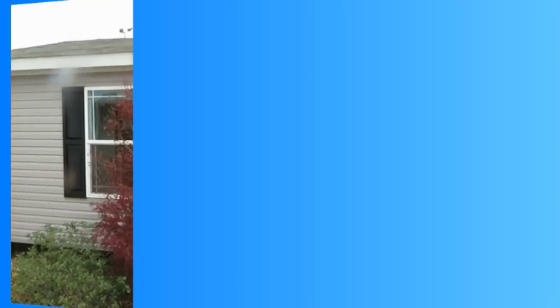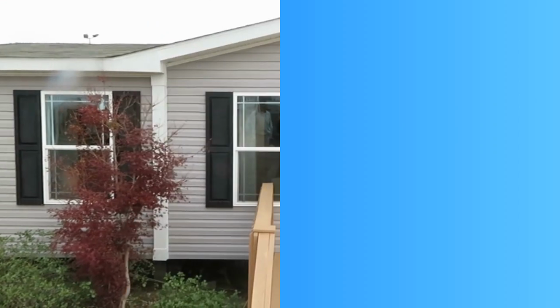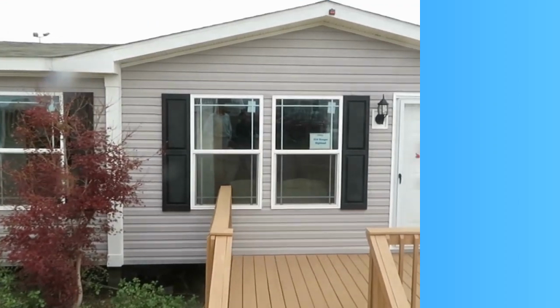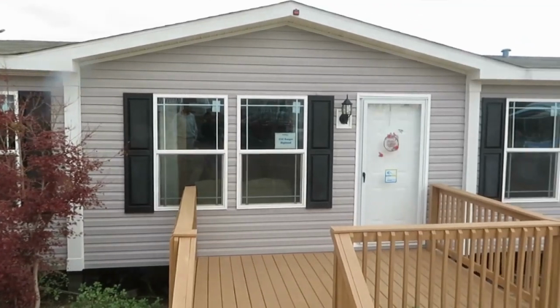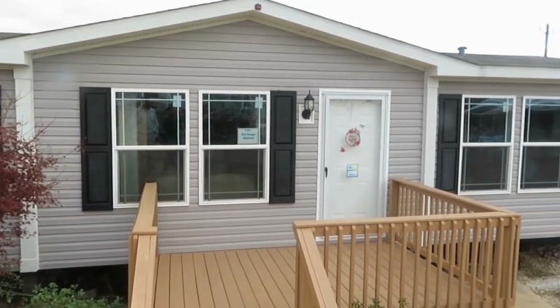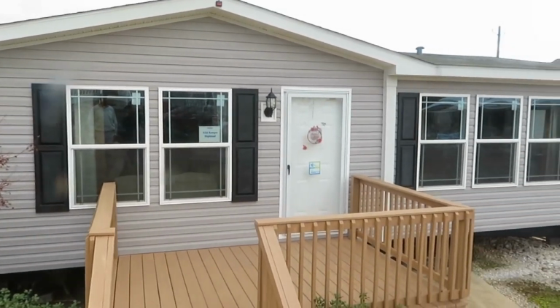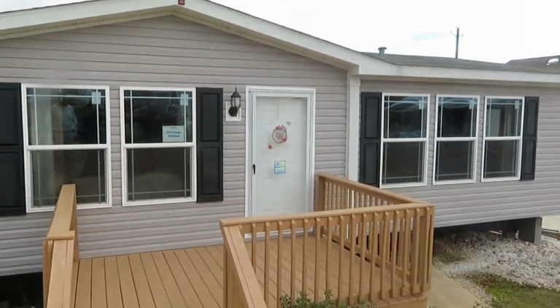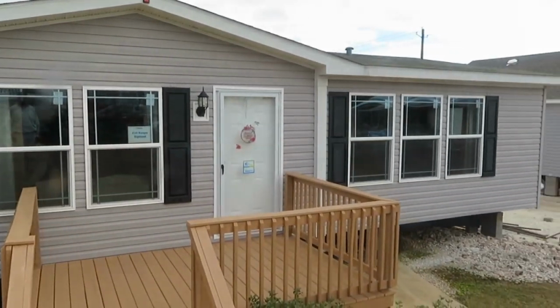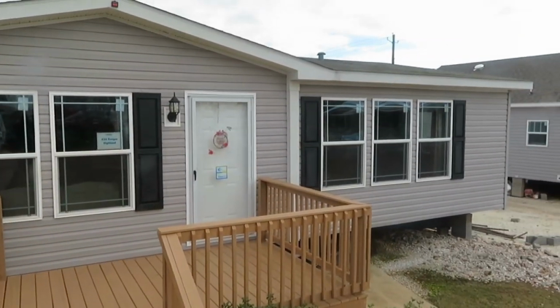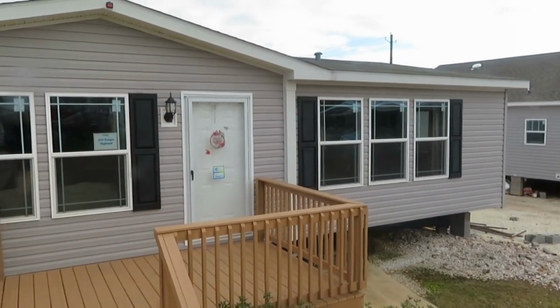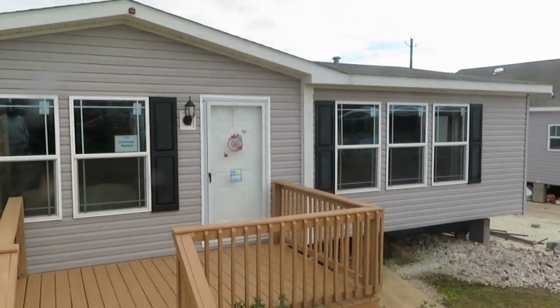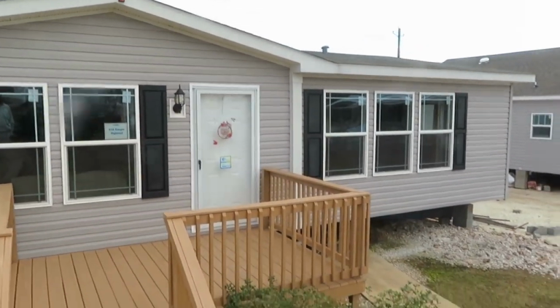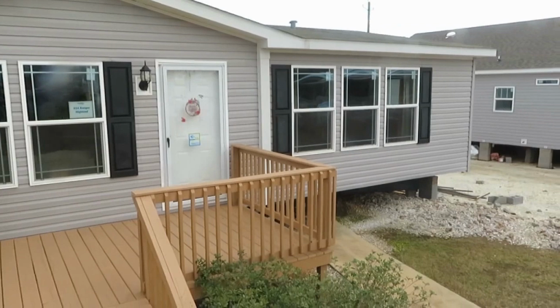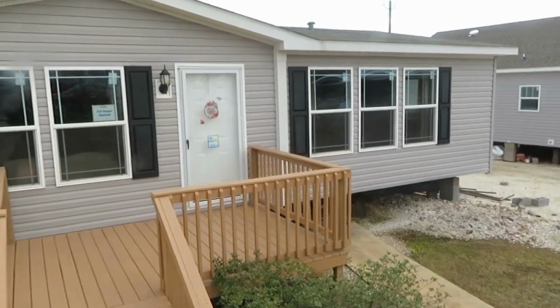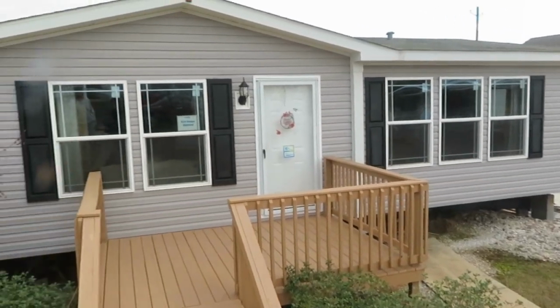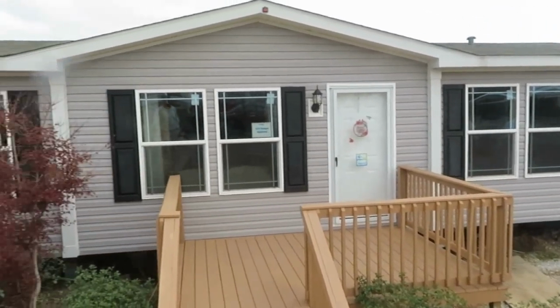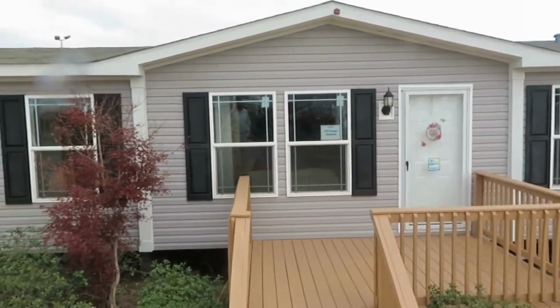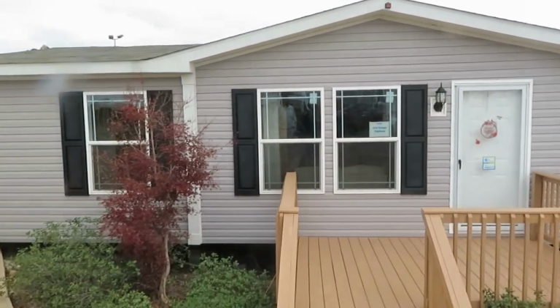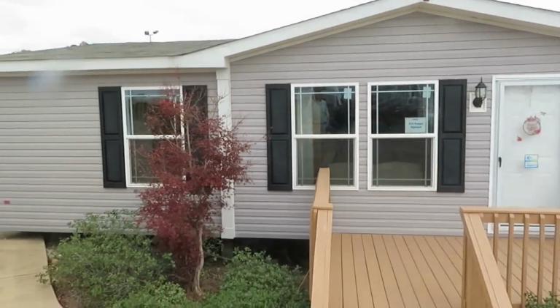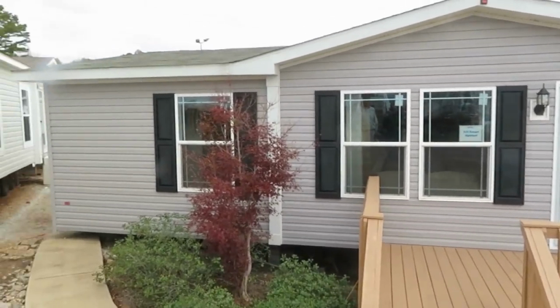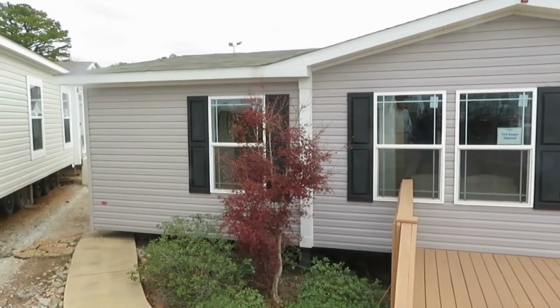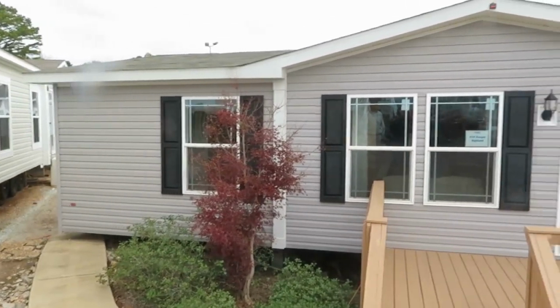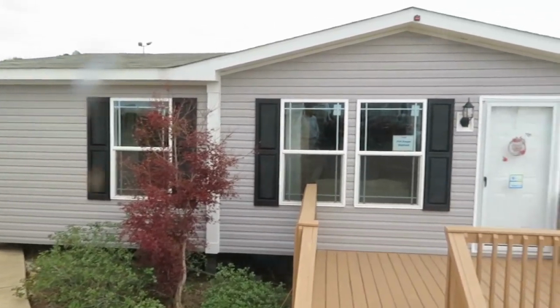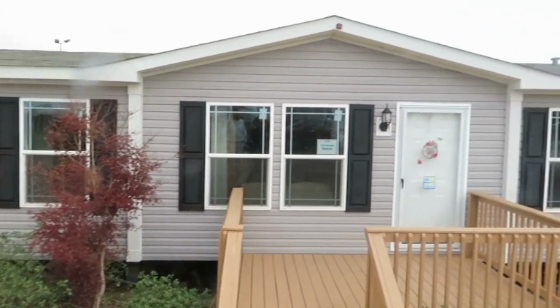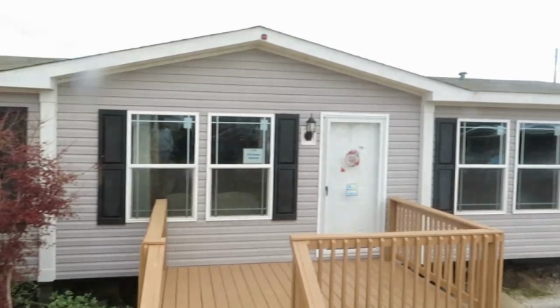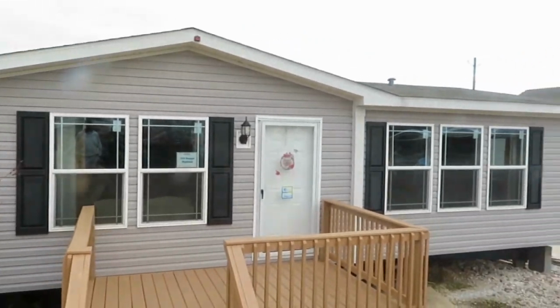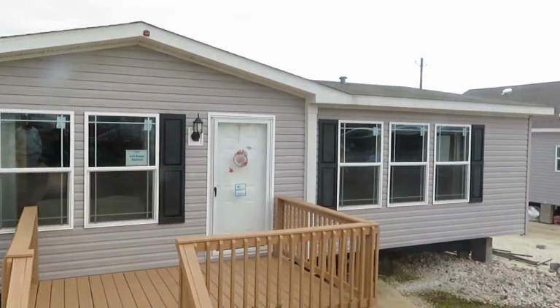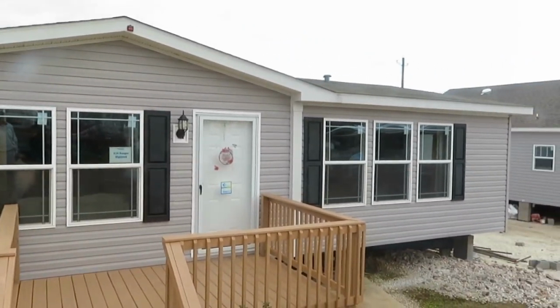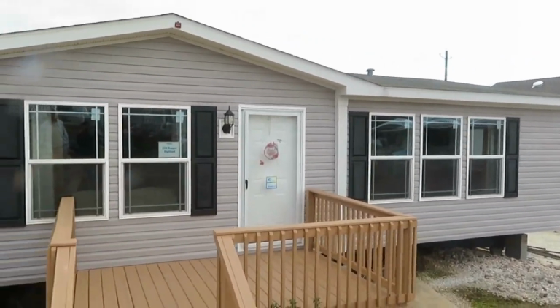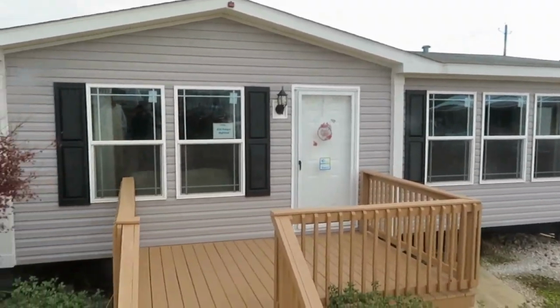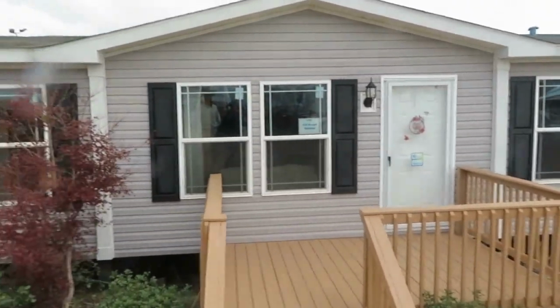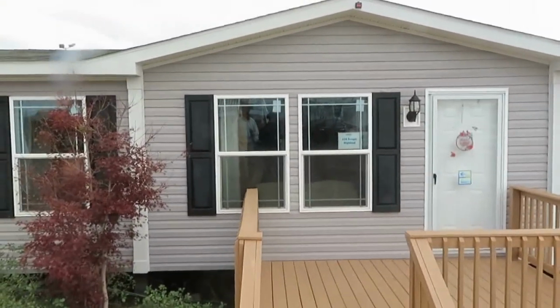All right, this is the Ranger Highland. I love all the windows, so let's go in and see what it looks like. I'm sure it has great lighting from all the natural light that comes in, so let's go take a look.